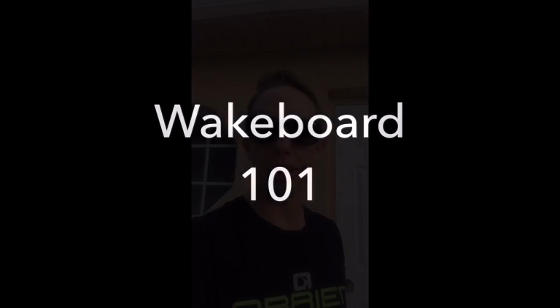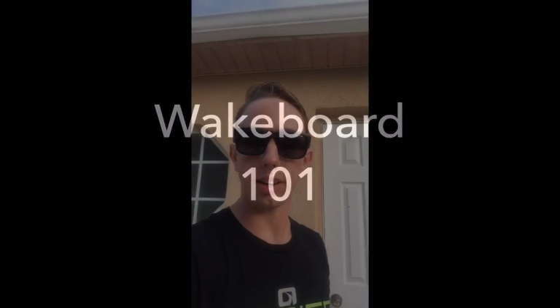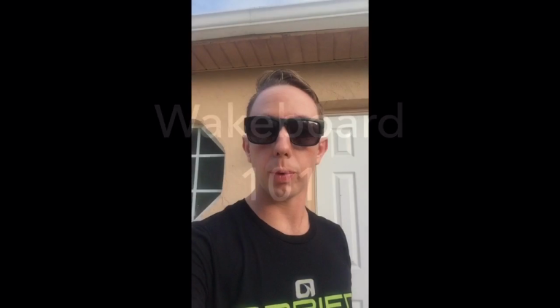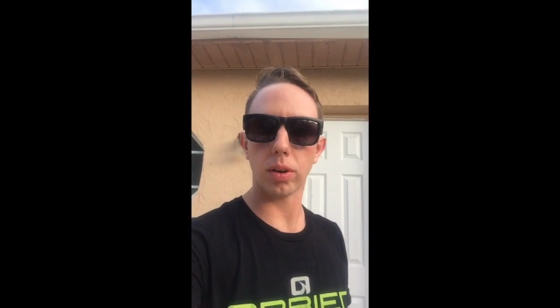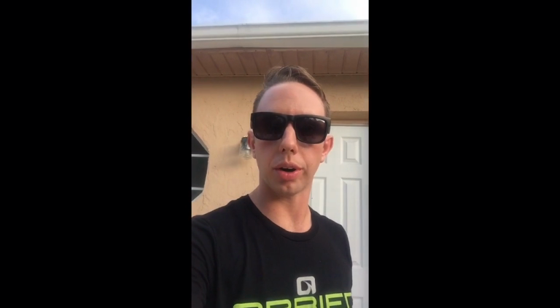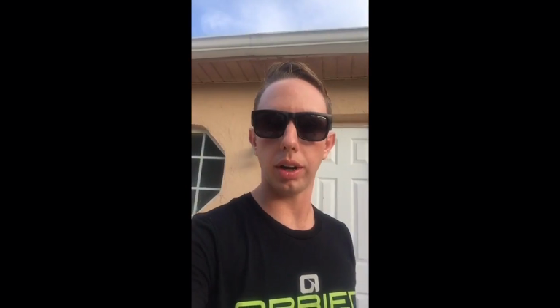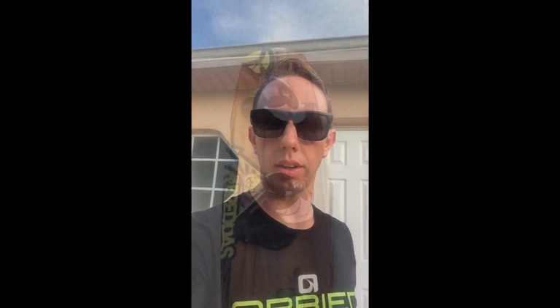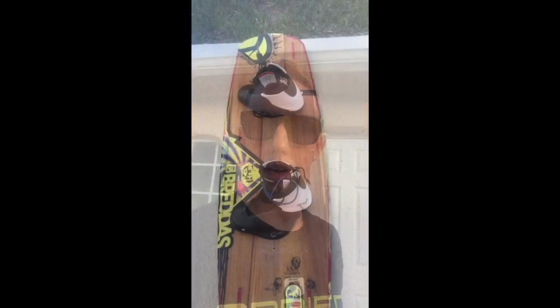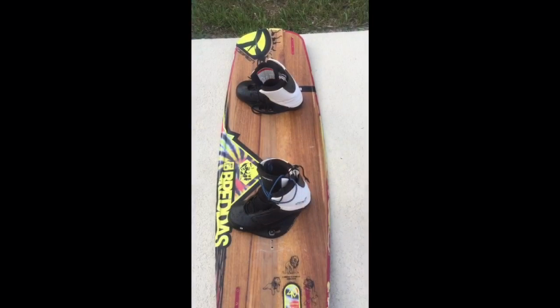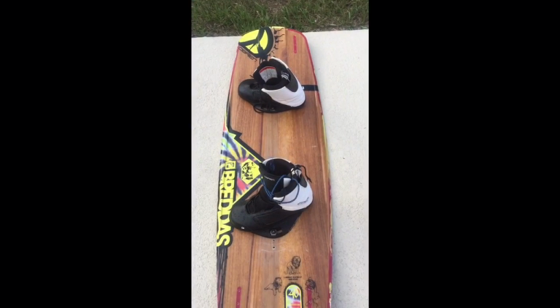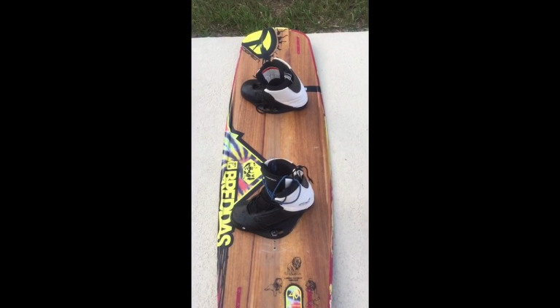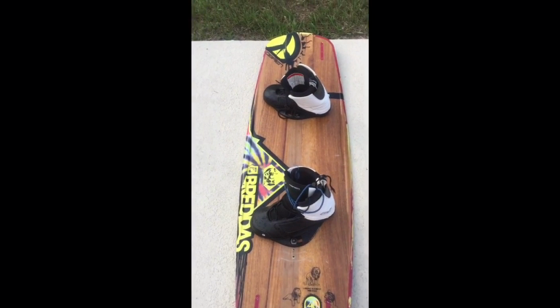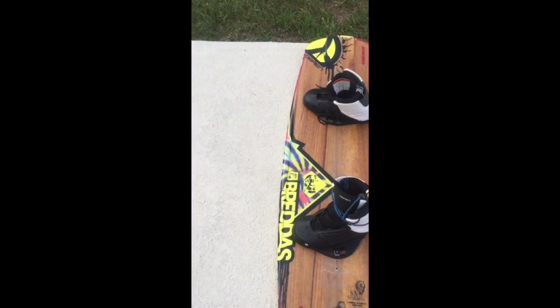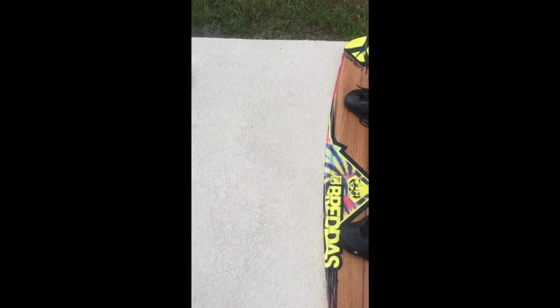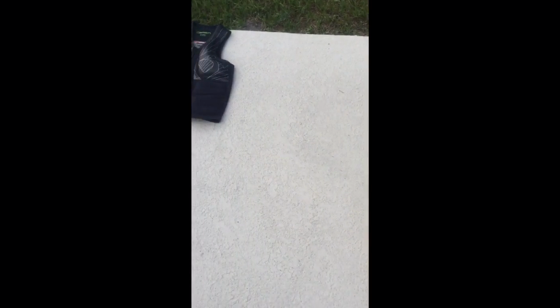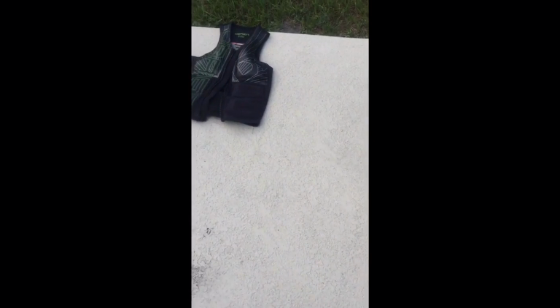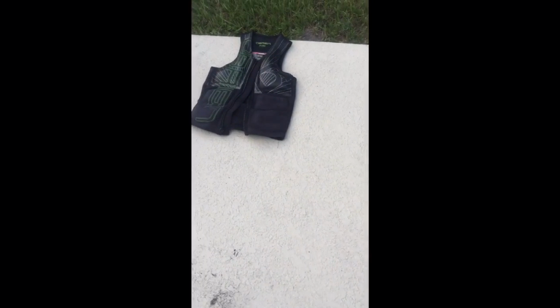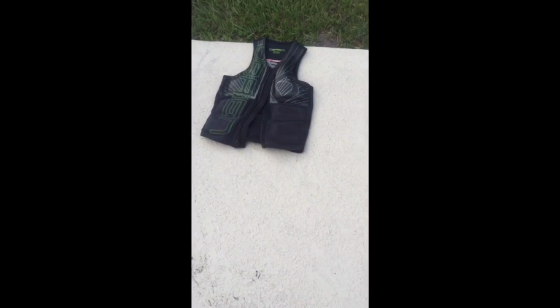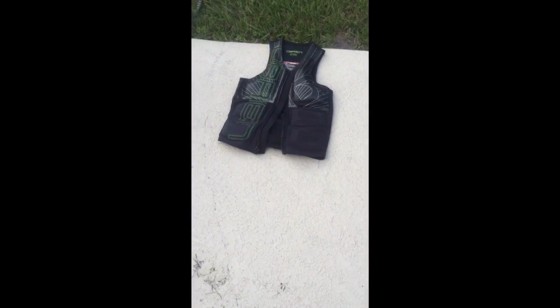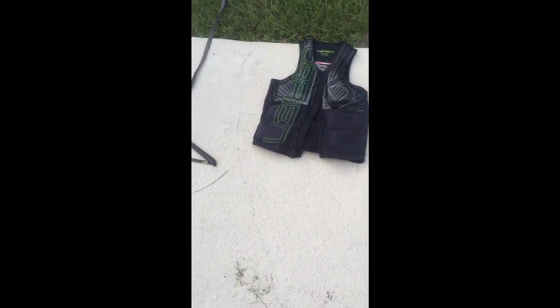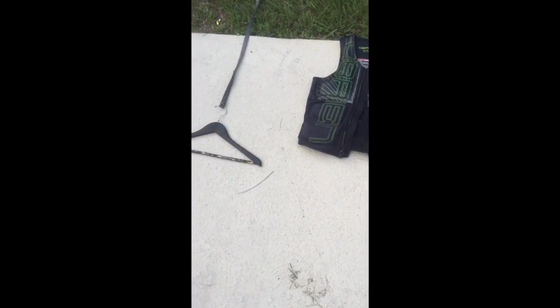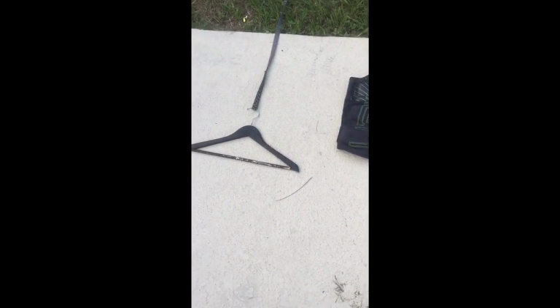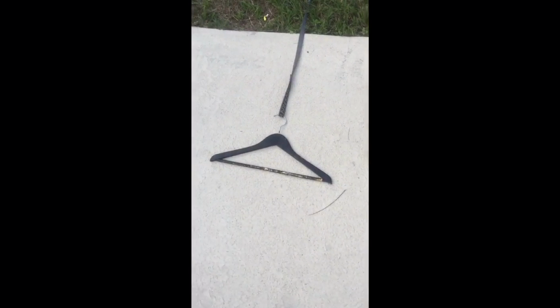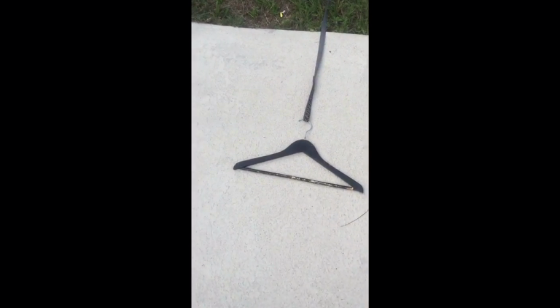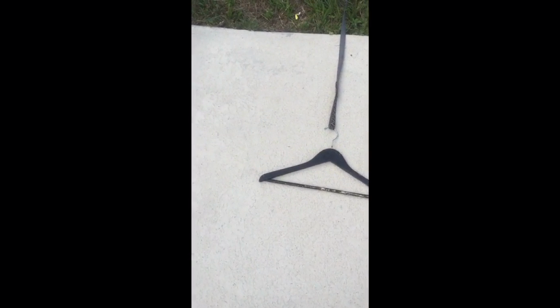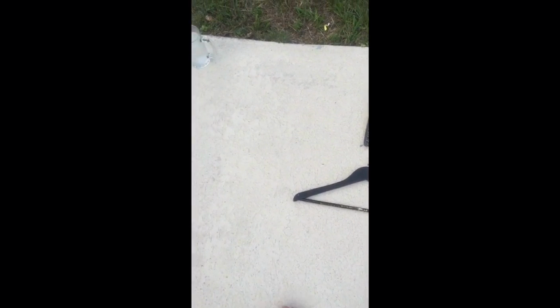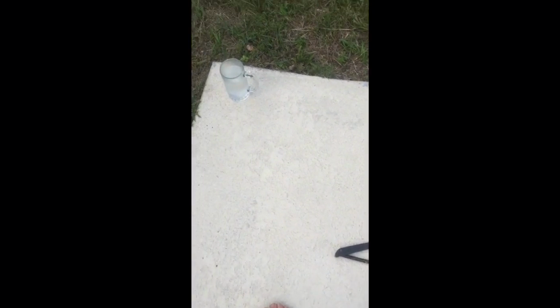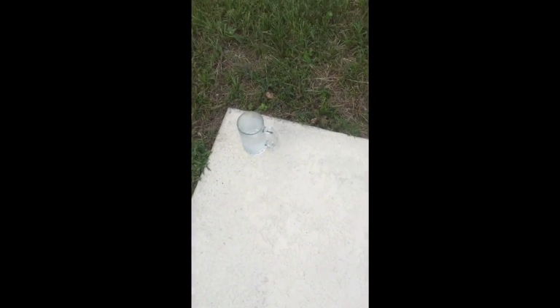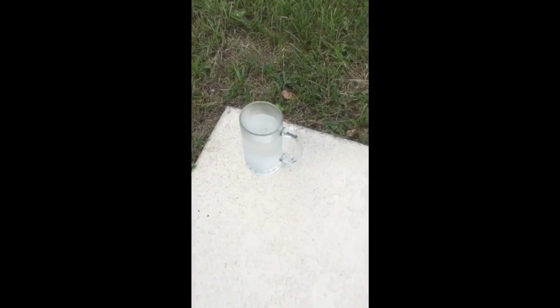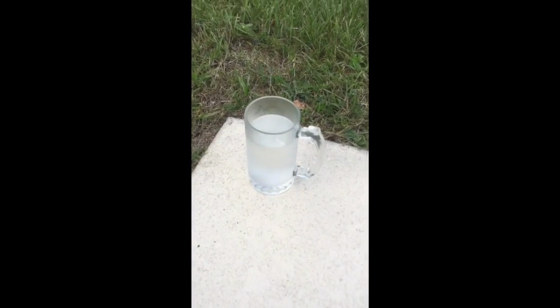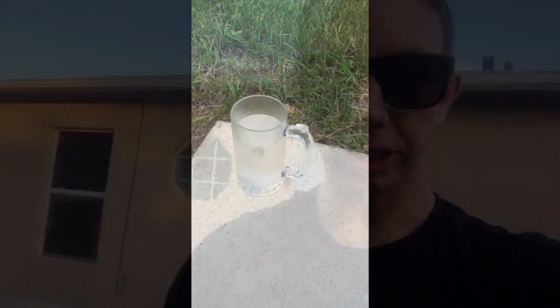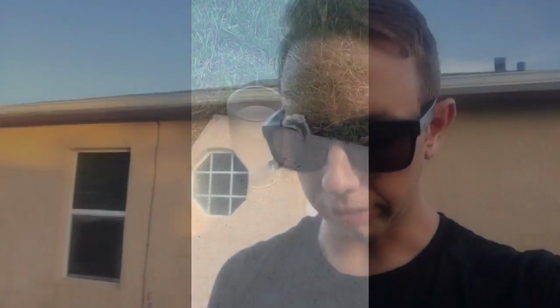This is how to wakeboard 101. First thing you're going to need is a wakeboard, you're going to need a vest, you're going to need a handle, and you're going to need some water.